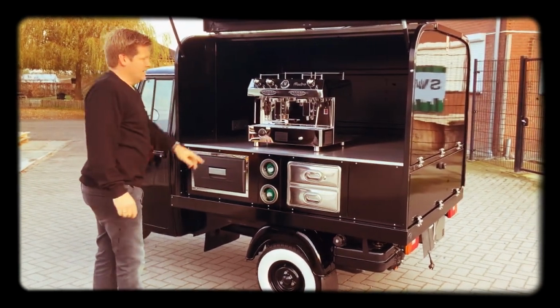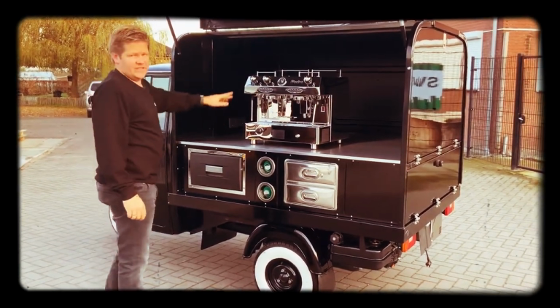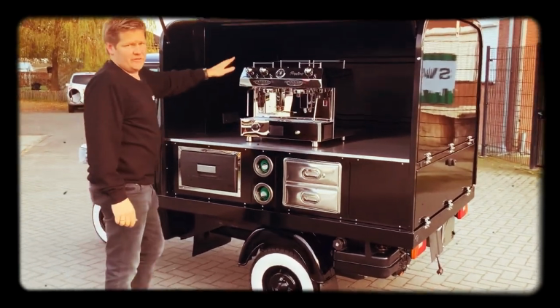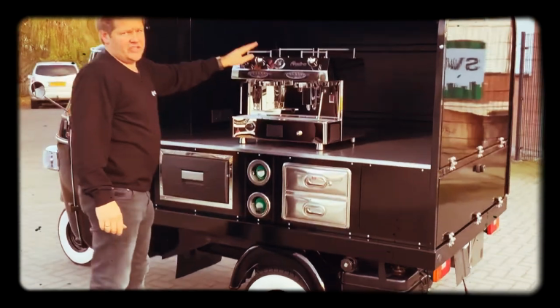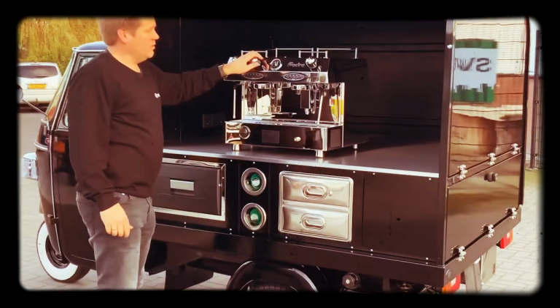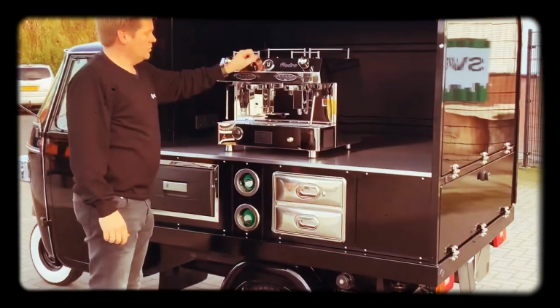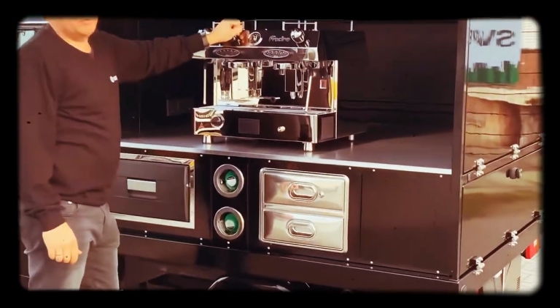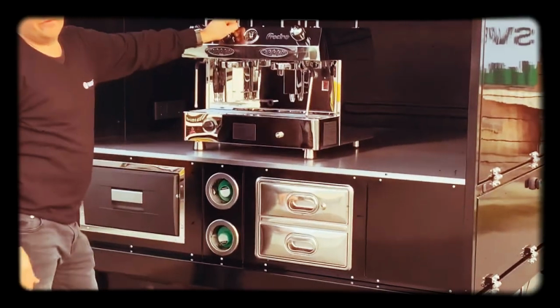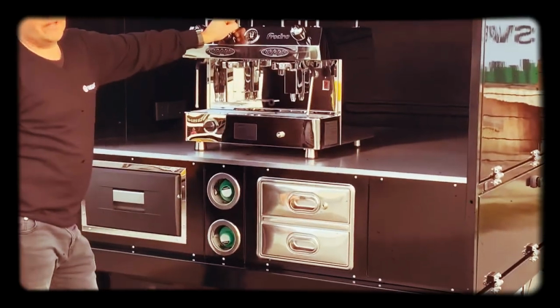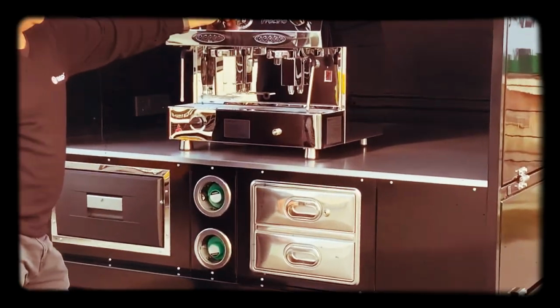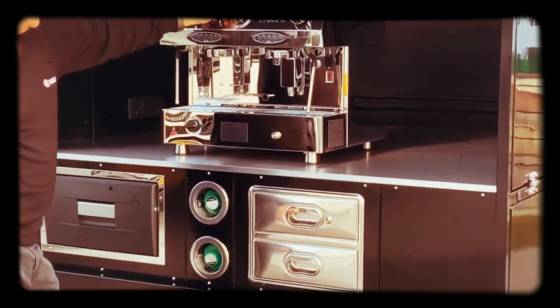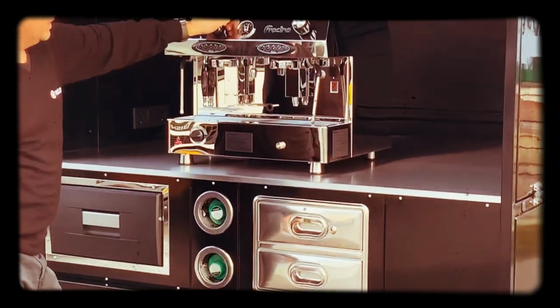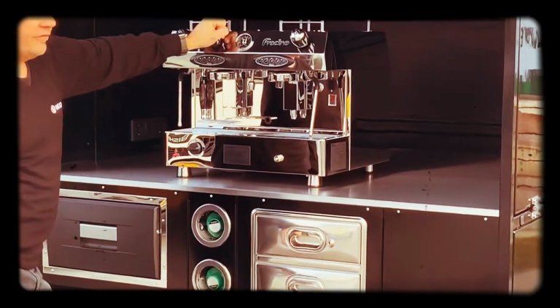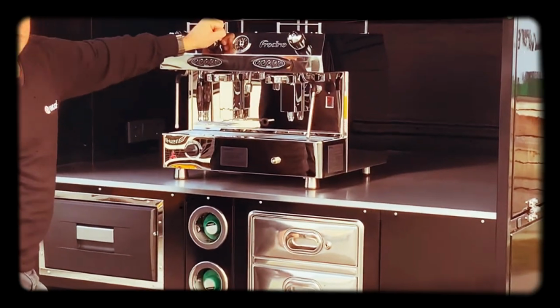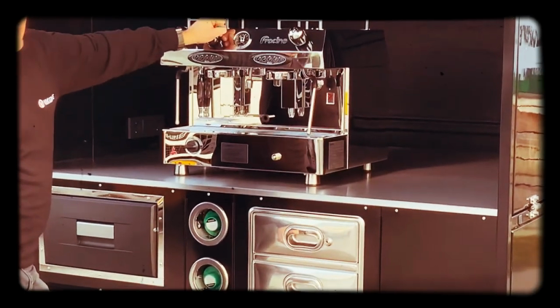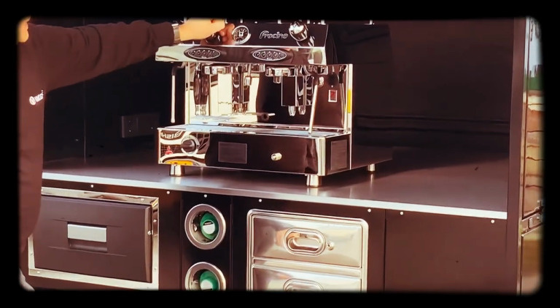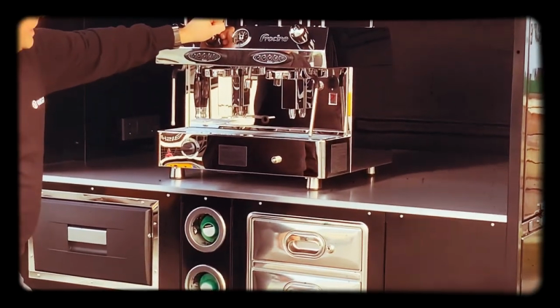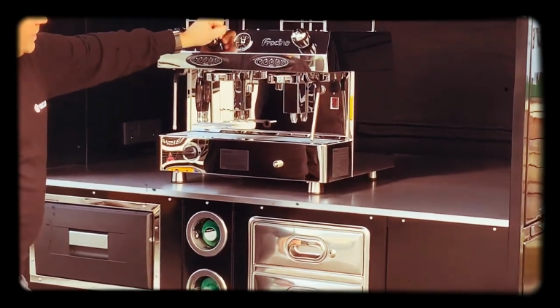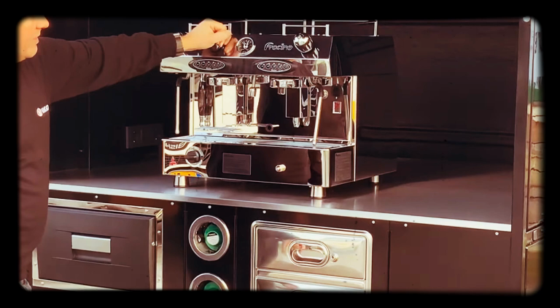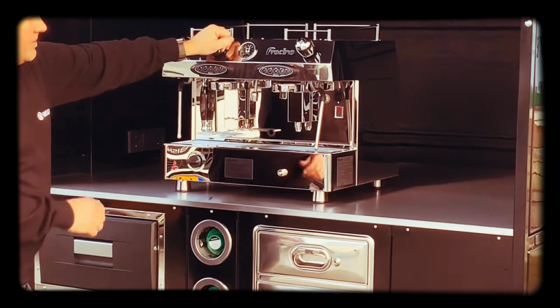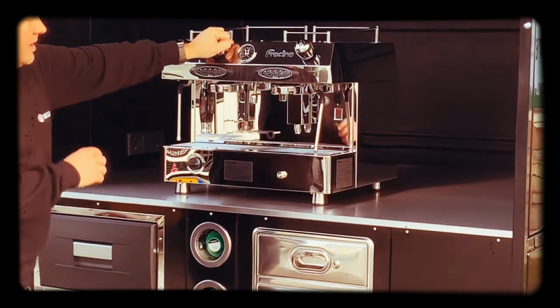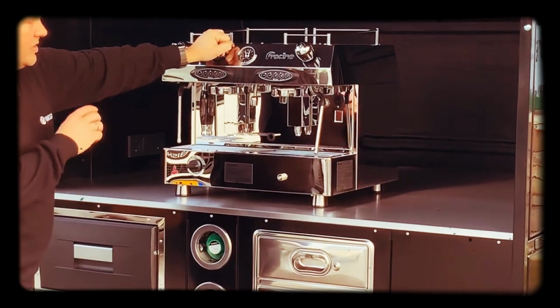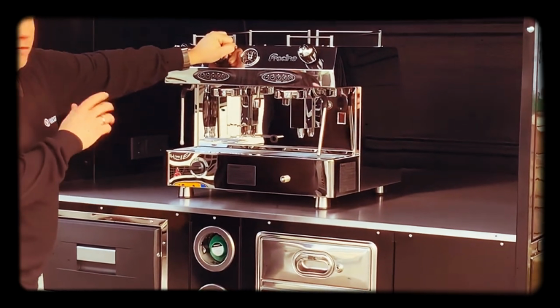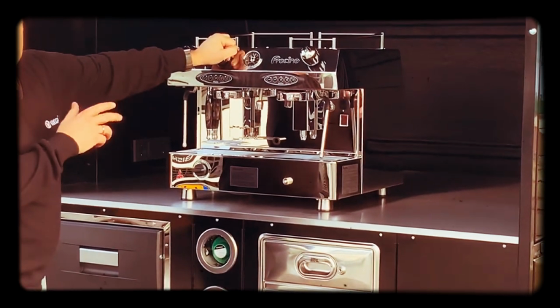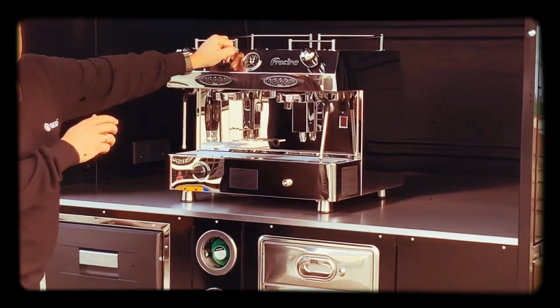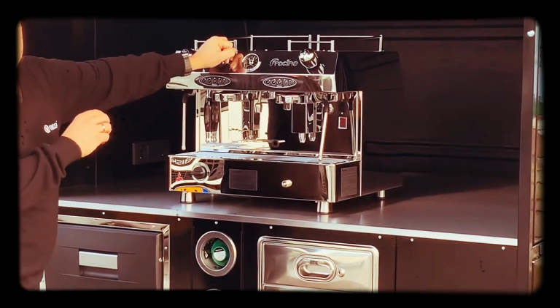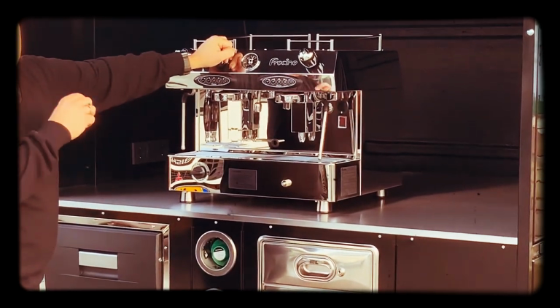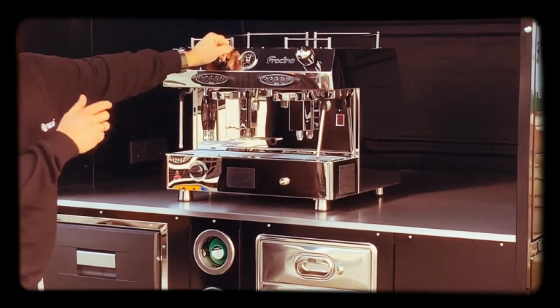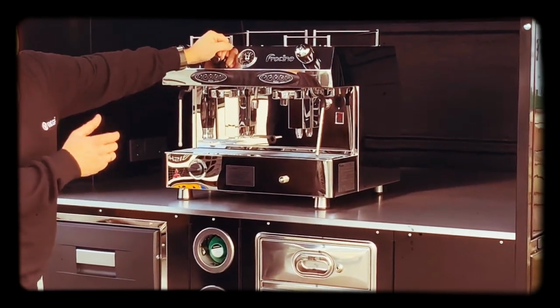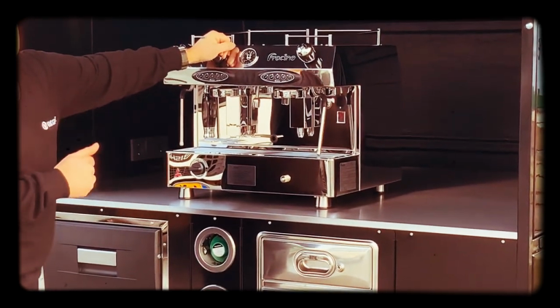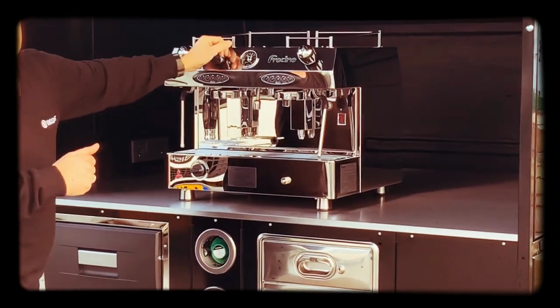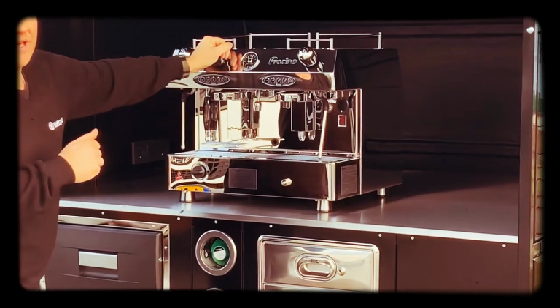This is the Fraccino 2 group full automatic coffee machine. You can run it as a dual fuel, so you can run it on electric or on gas.